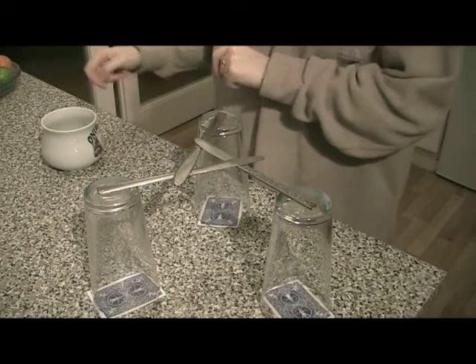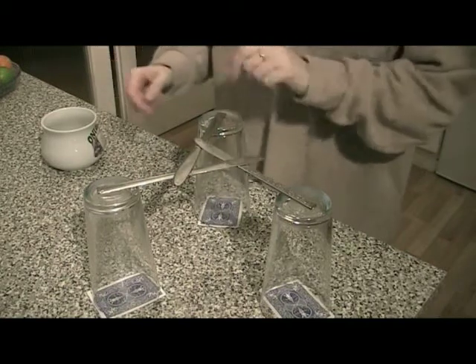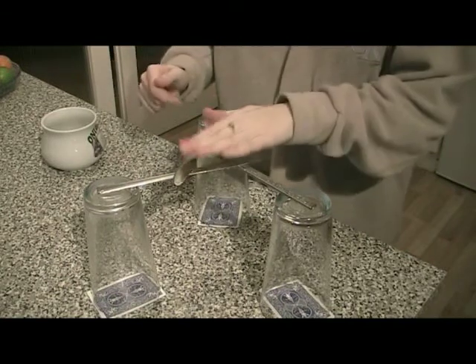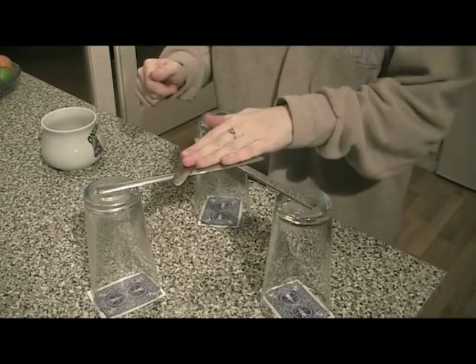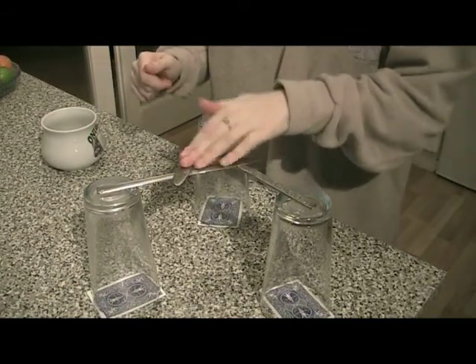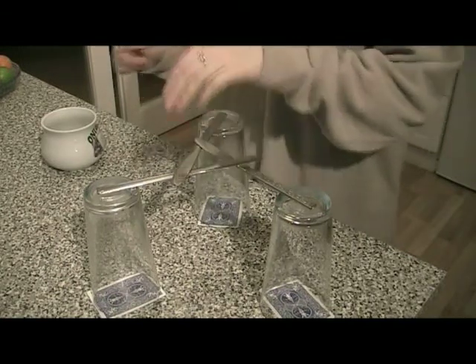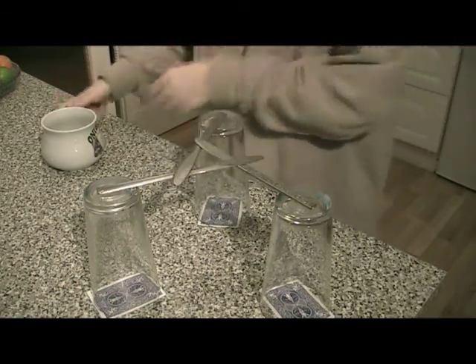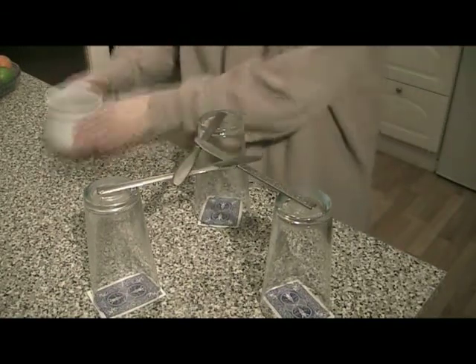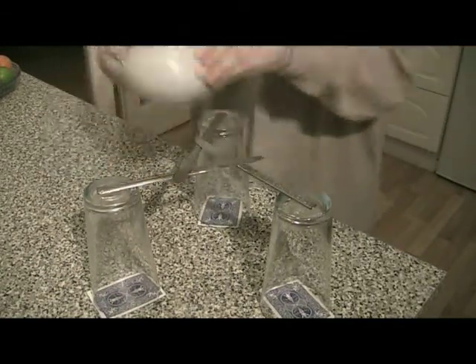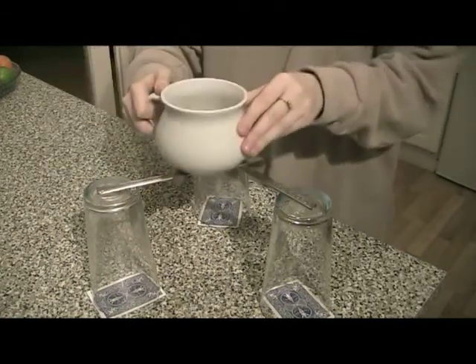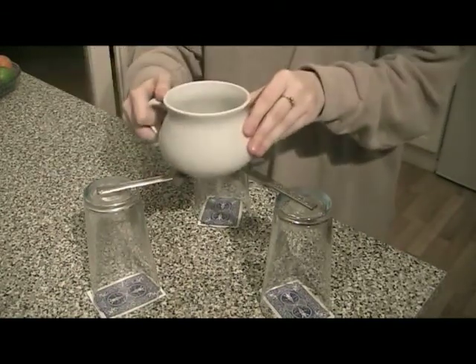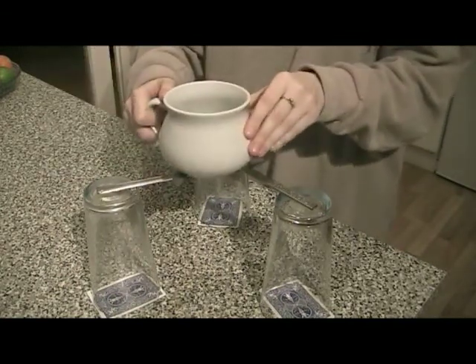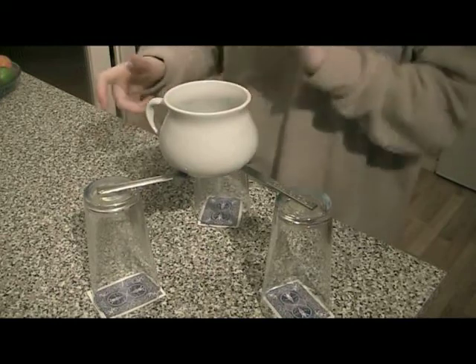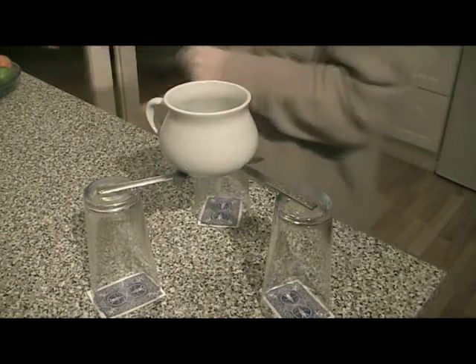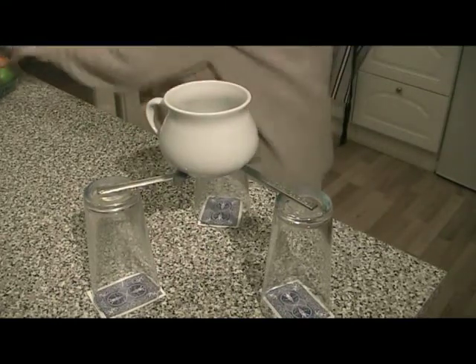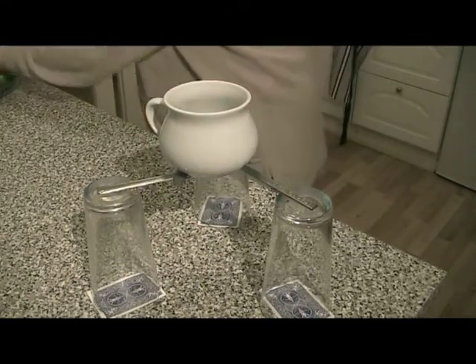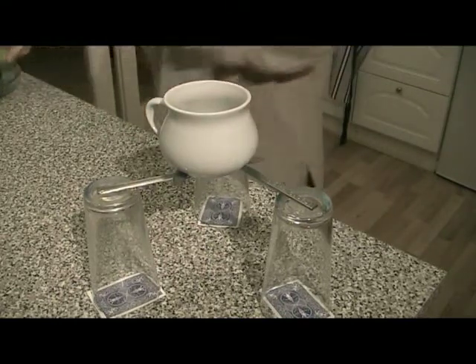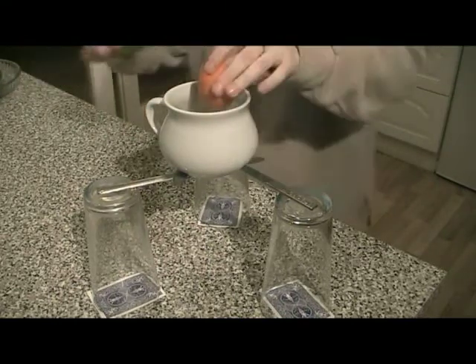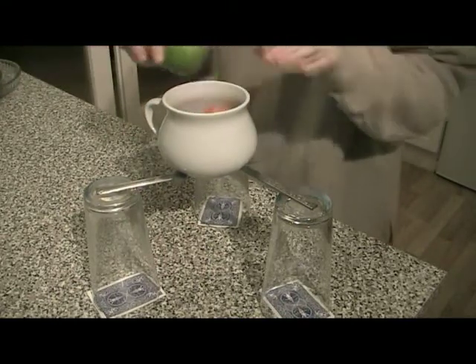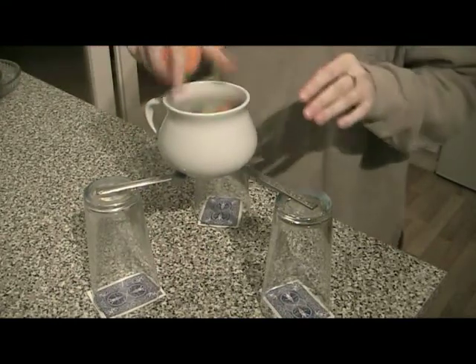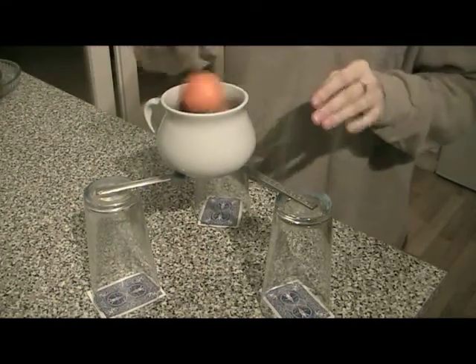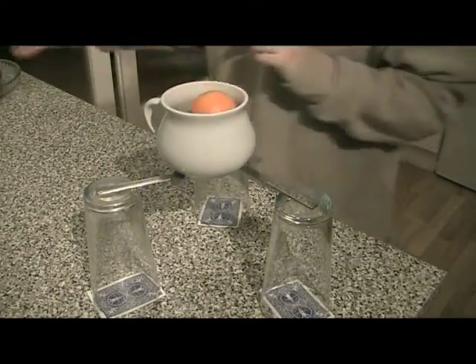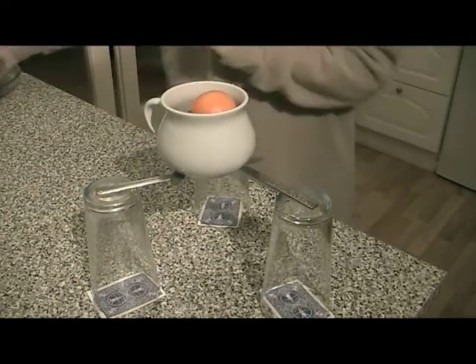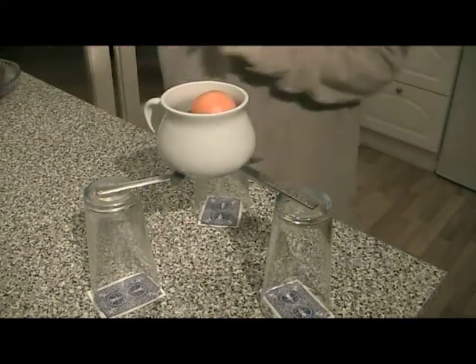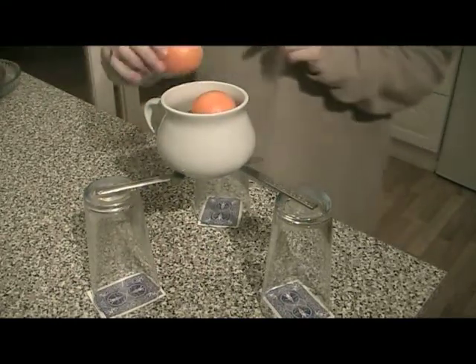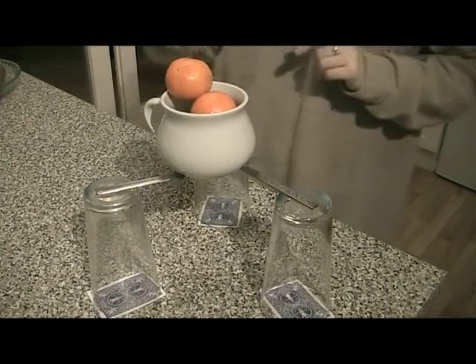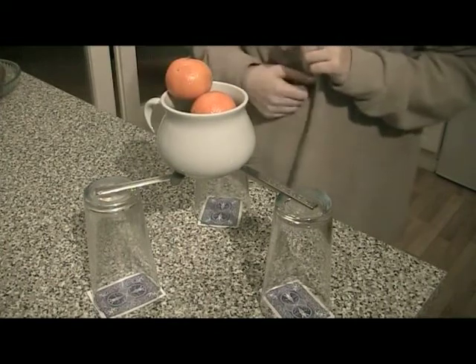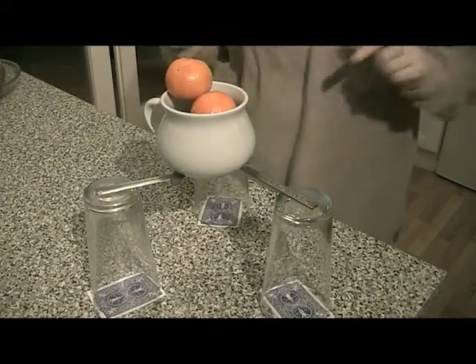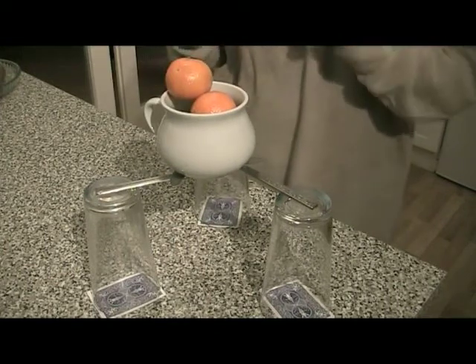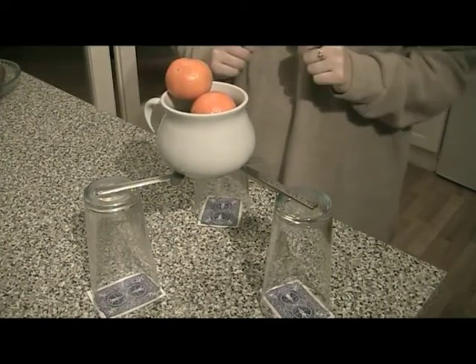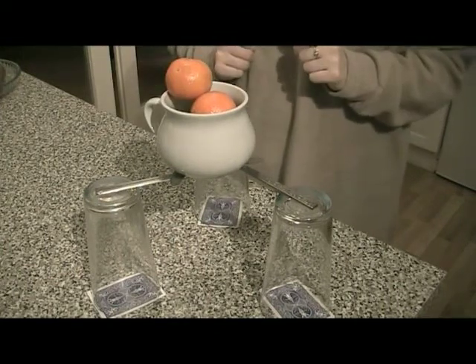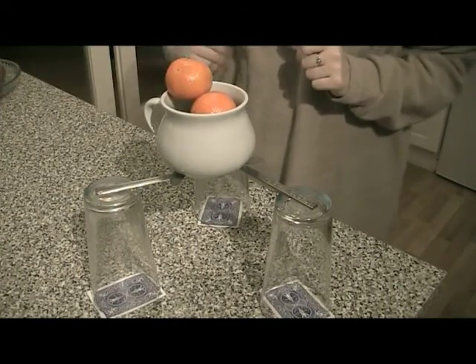This is then surprisingly stable. It can support a heavy bowl, and it can even support a bowl full of fruit. This is just like the roof in the Sheldonian Theatre.